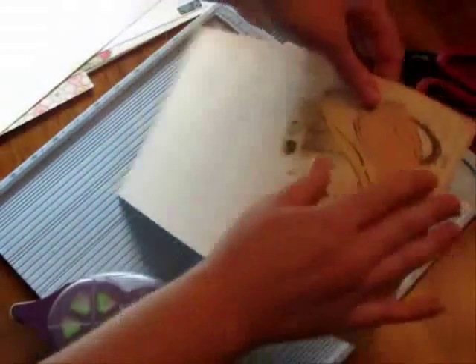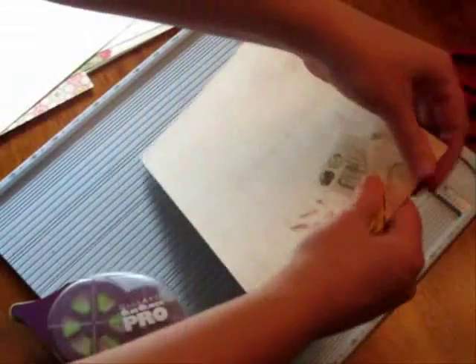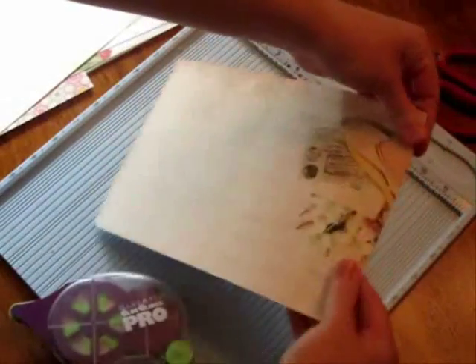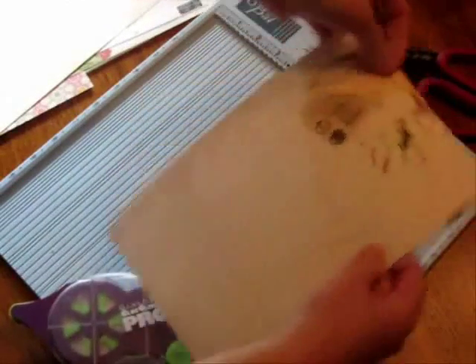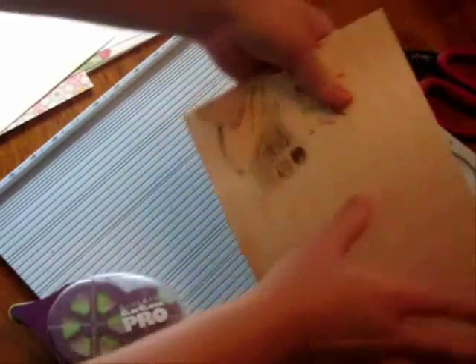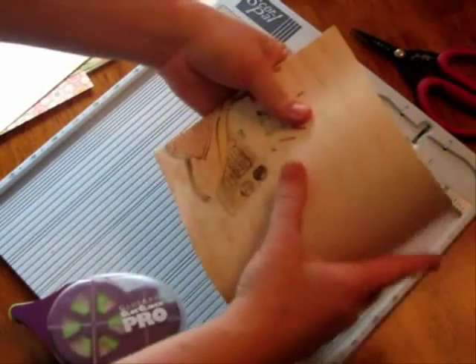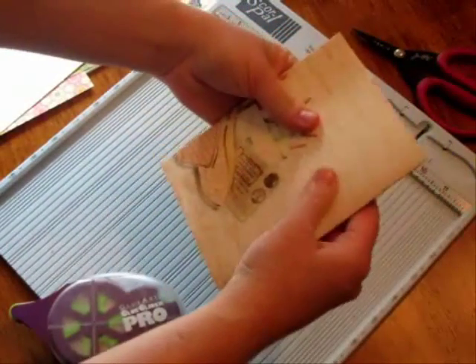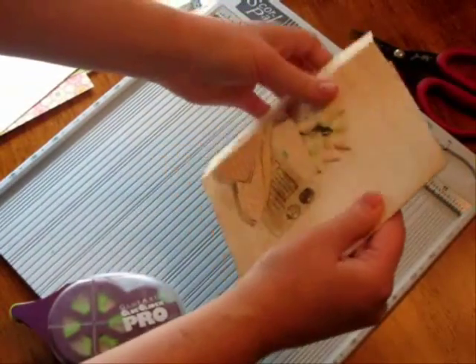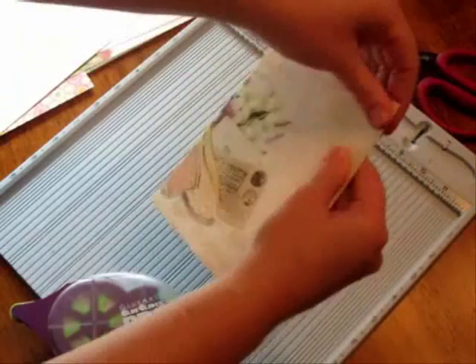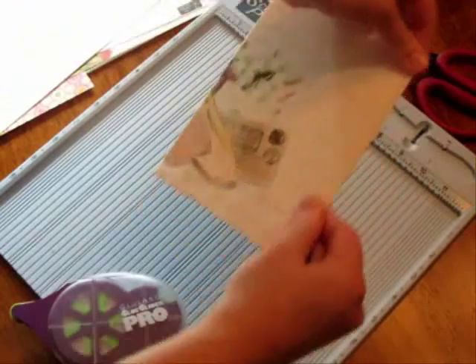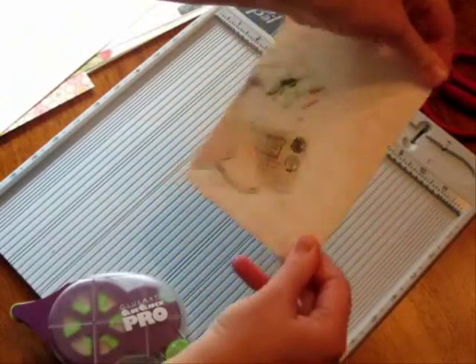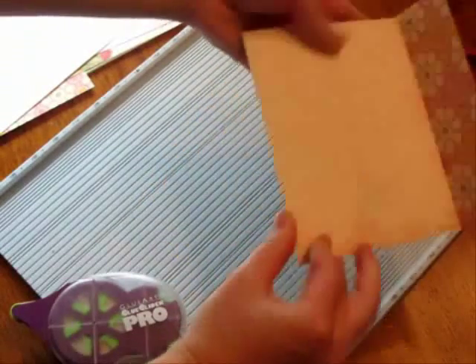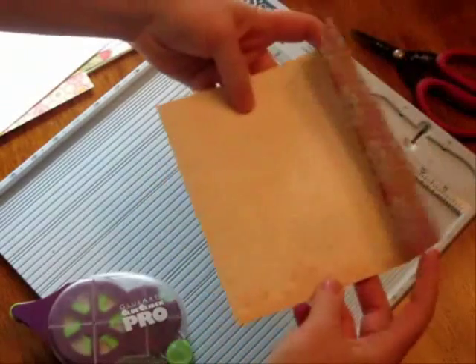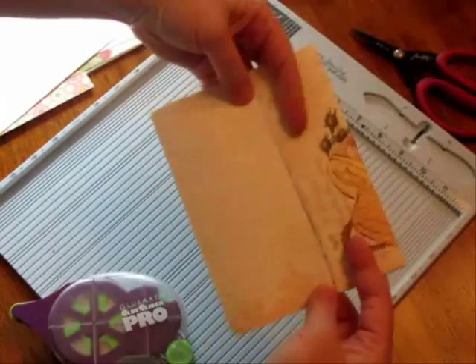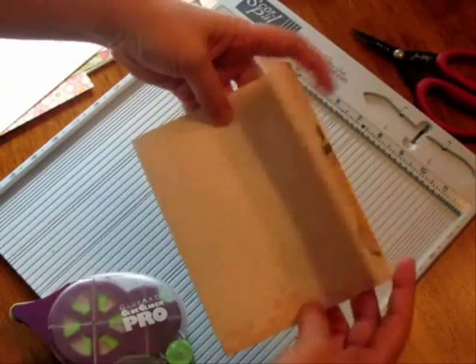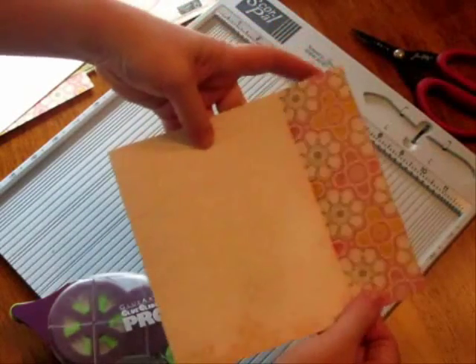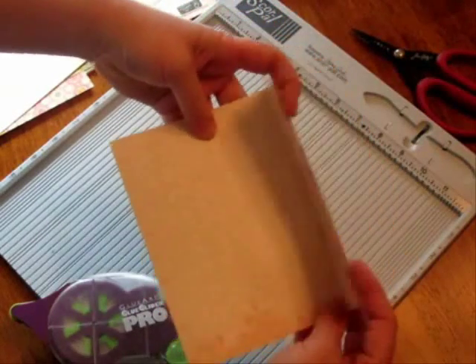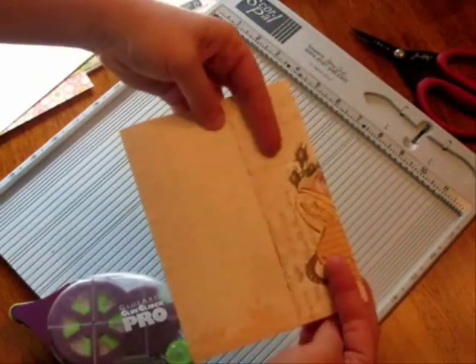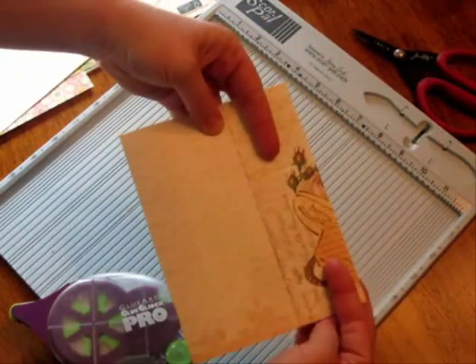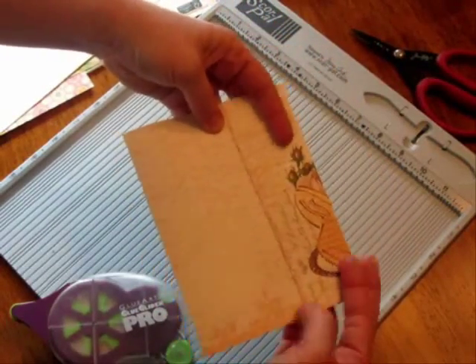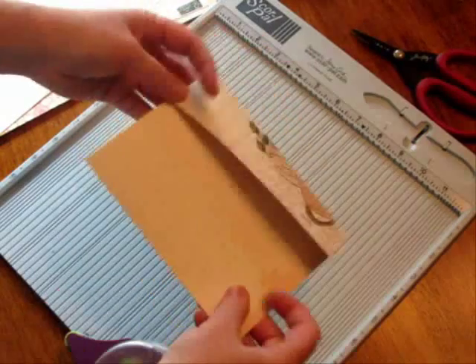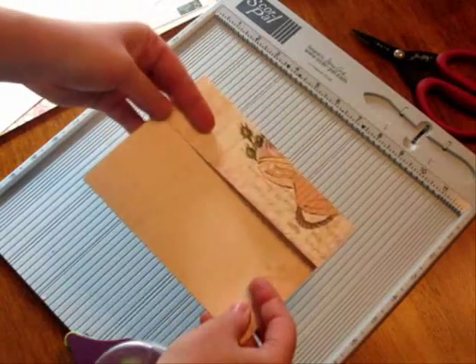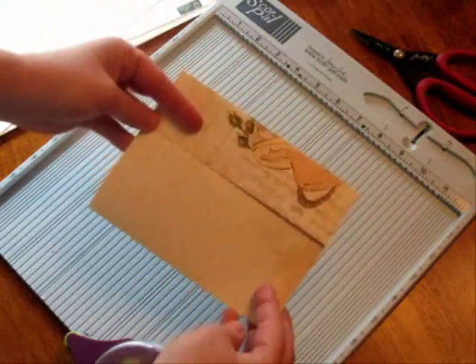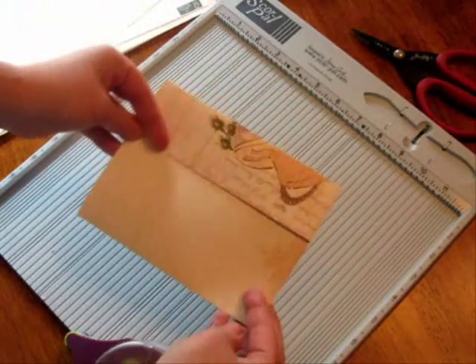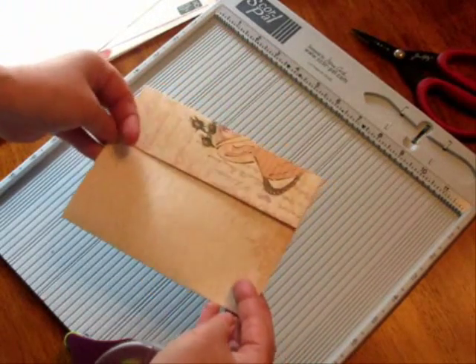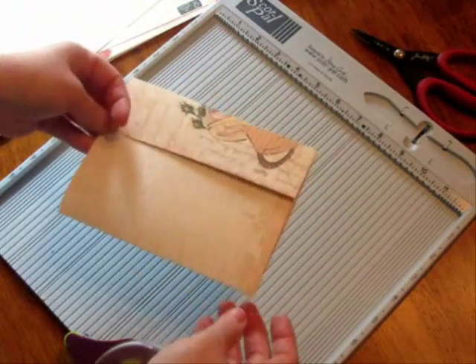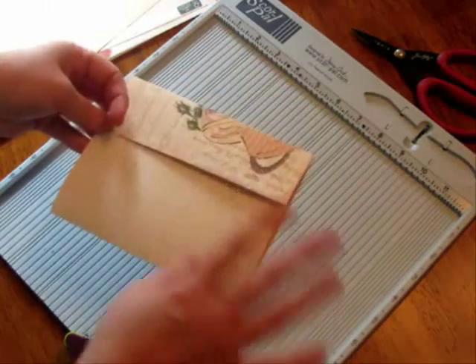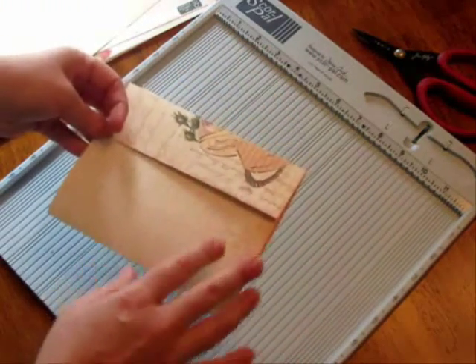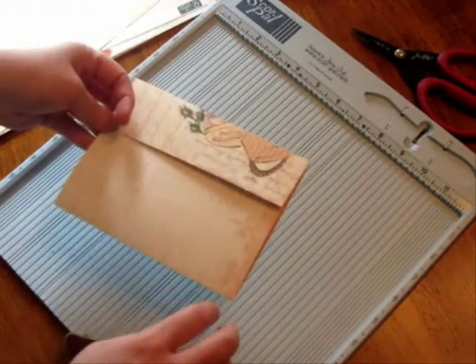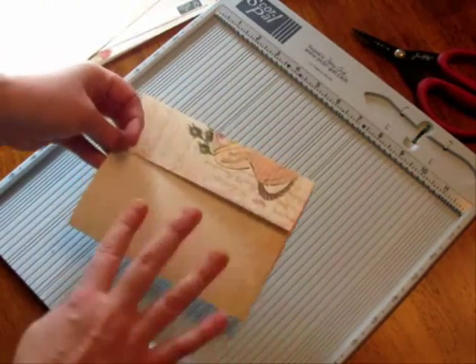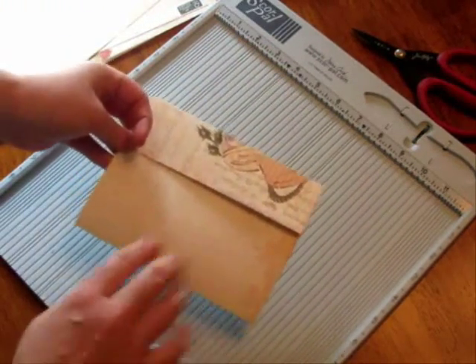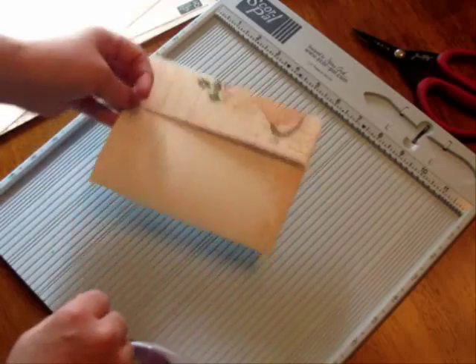Then you want to make your folds. You can see the makings of your envelope. I'm going to come back, set this aside, and then we'll be doing some die cutting on it to make it fancier.